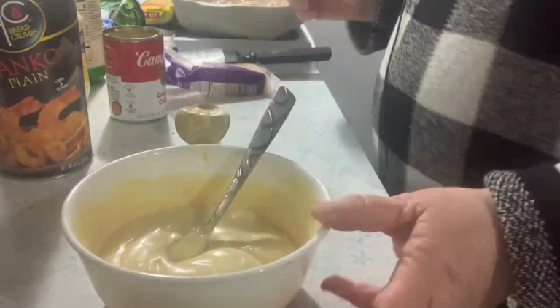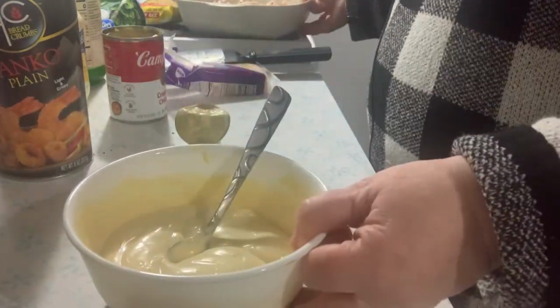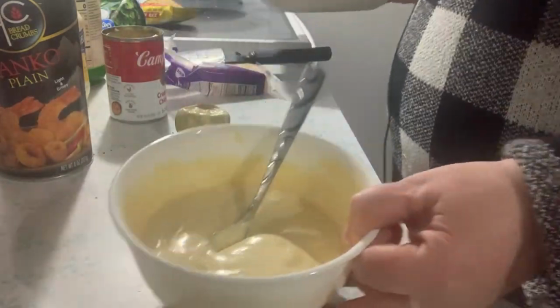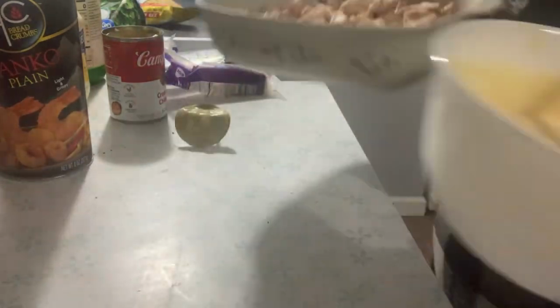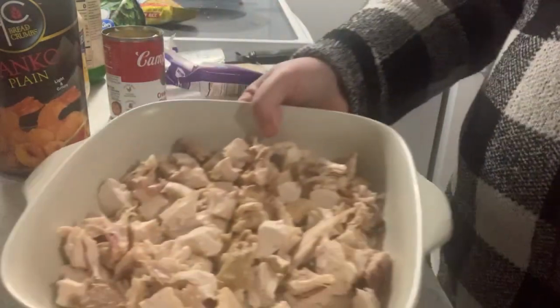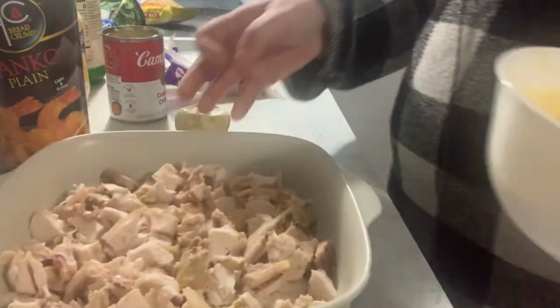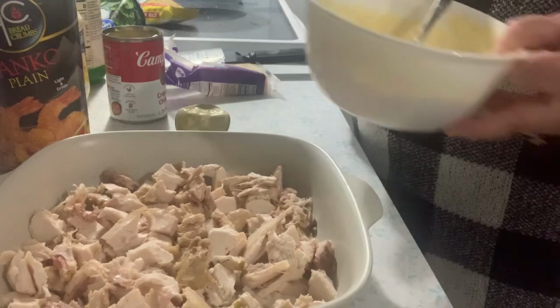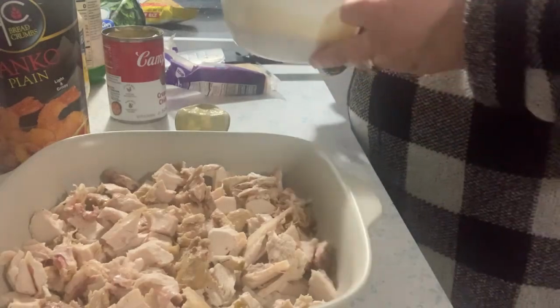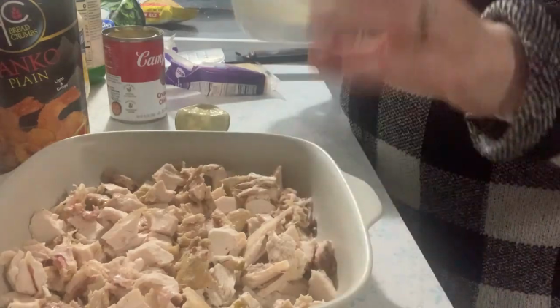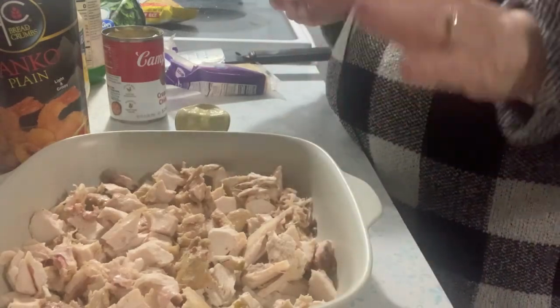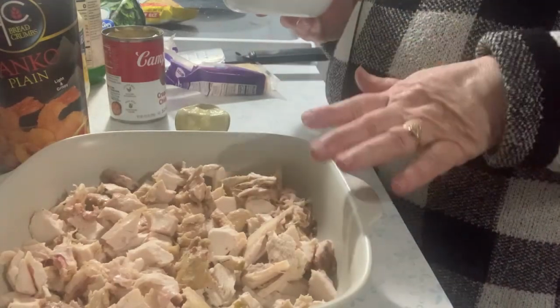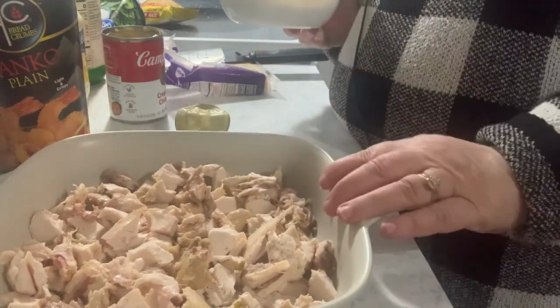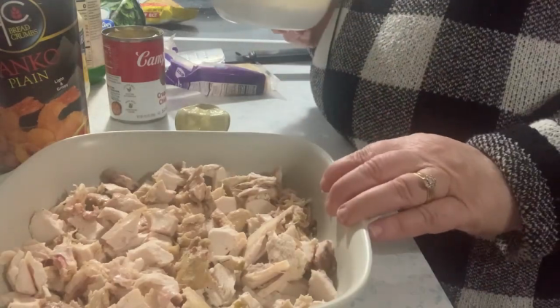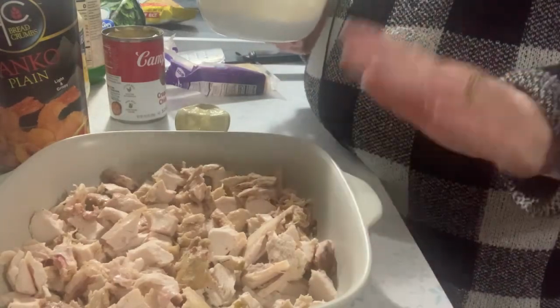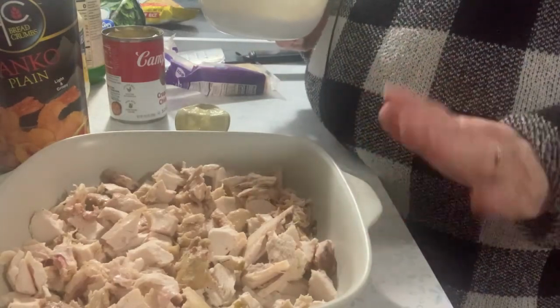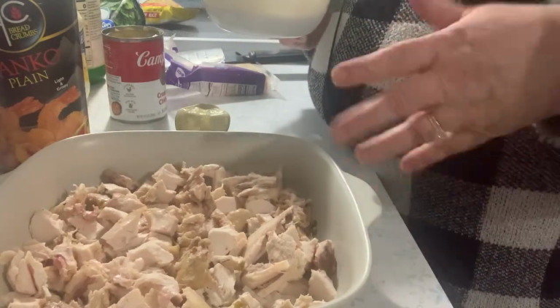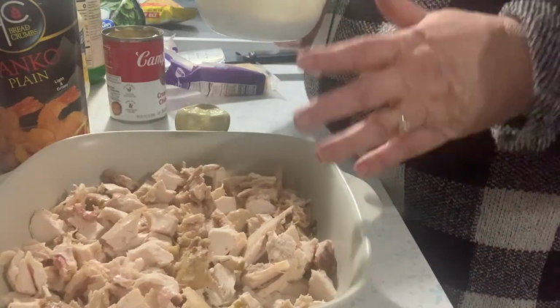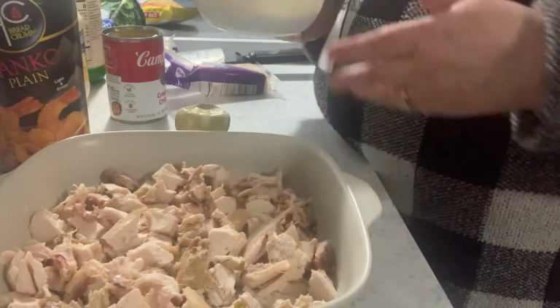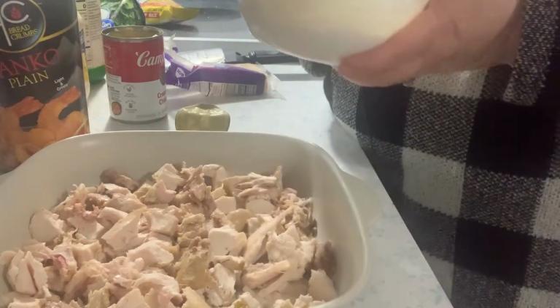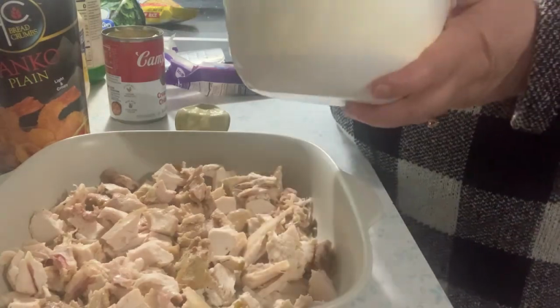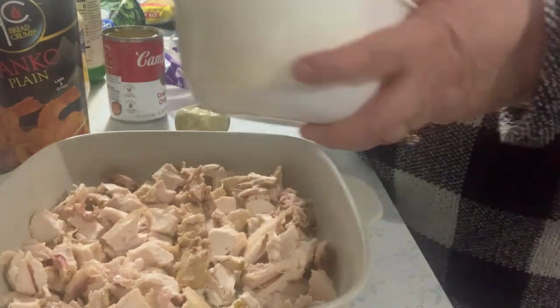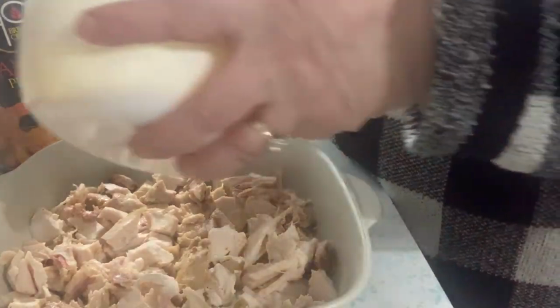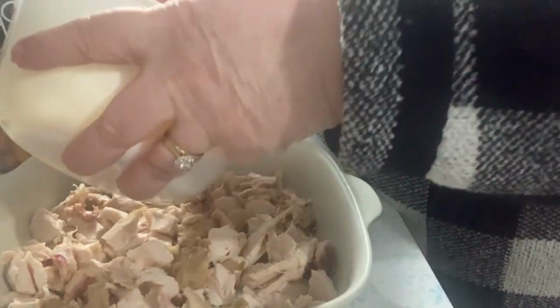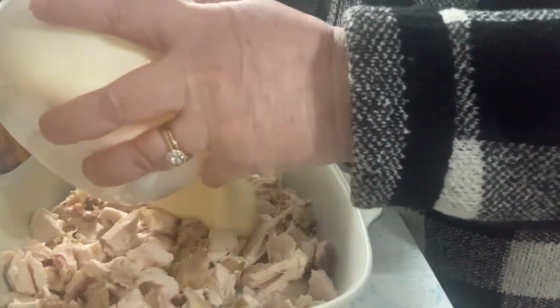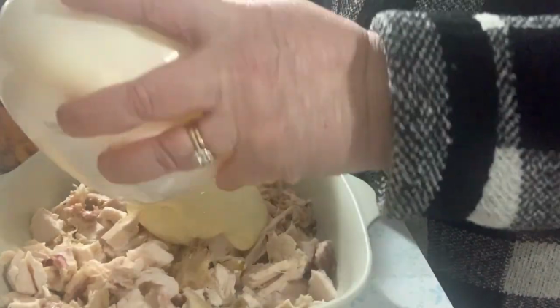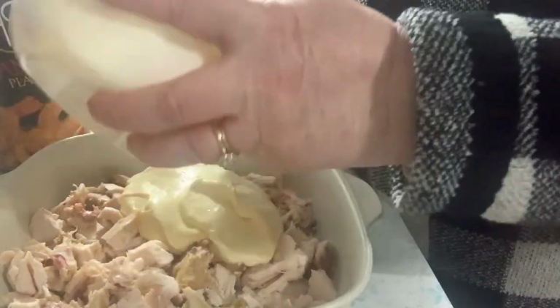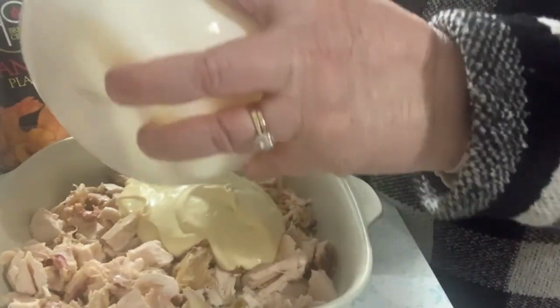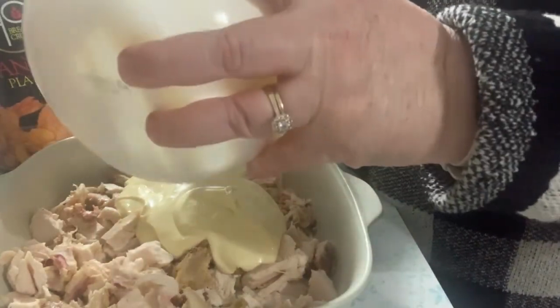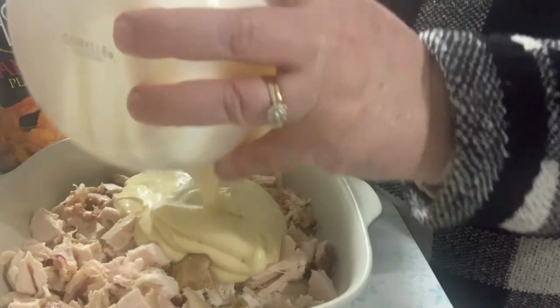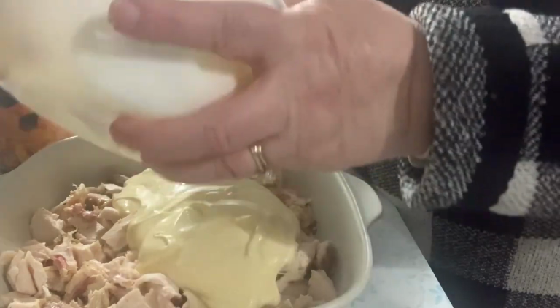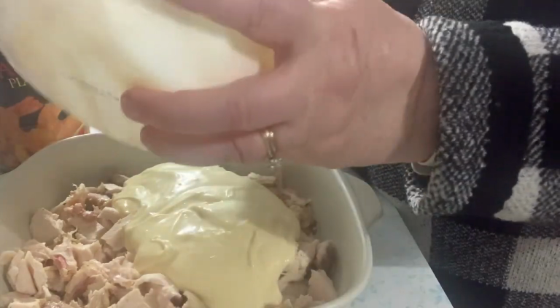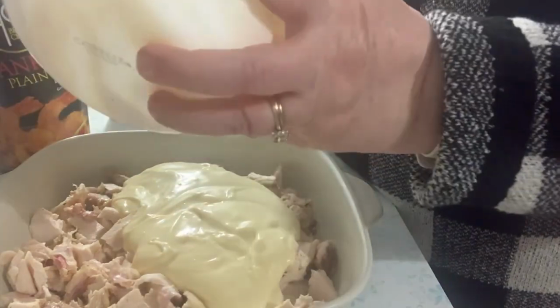You can add seasoning to the chicken if you want — salt, pepper. My chicken is already seasoned from when I cooked it so I don't think it needs anything else. Now we pour this sauce over the chicken.